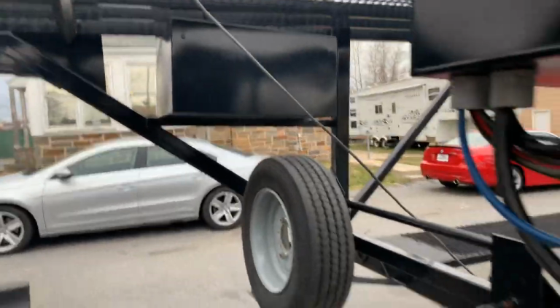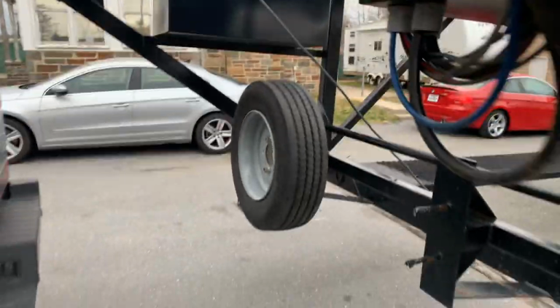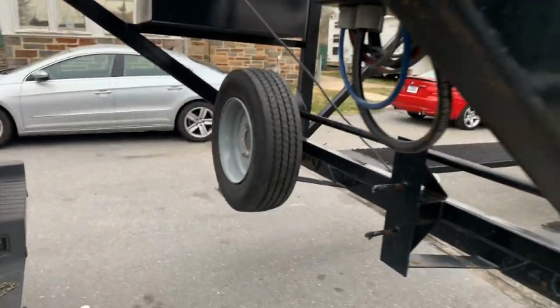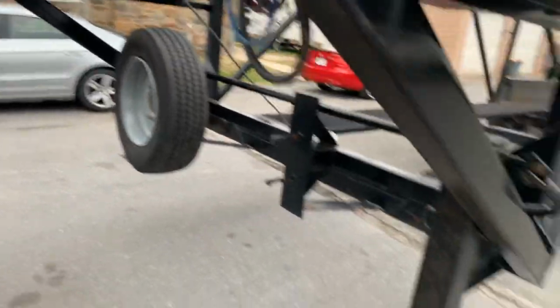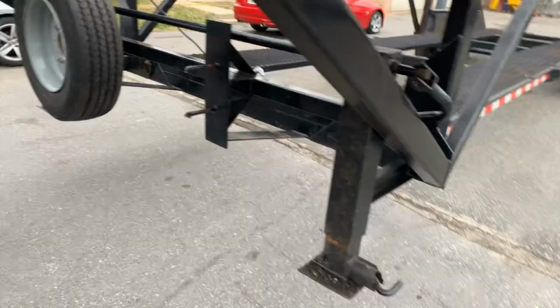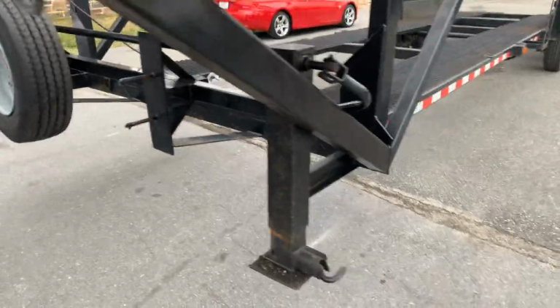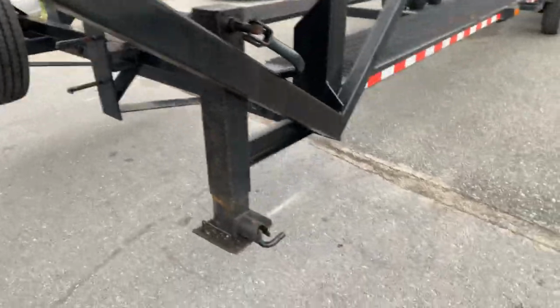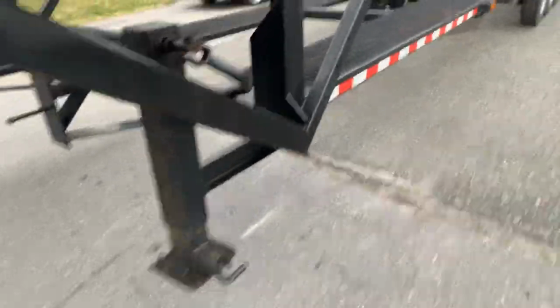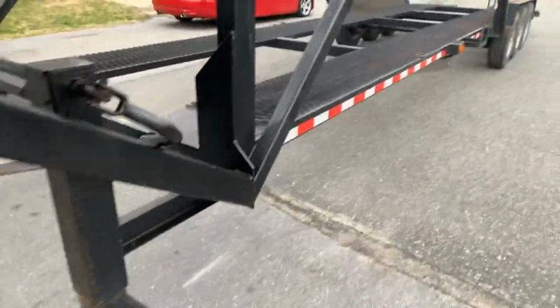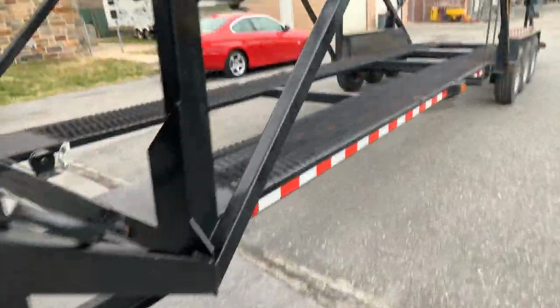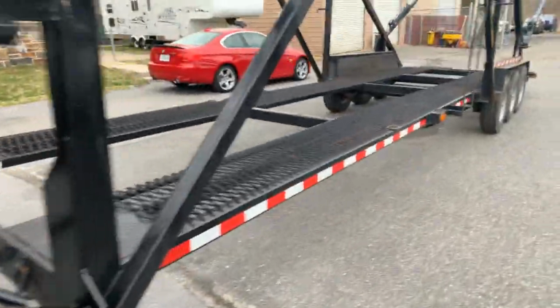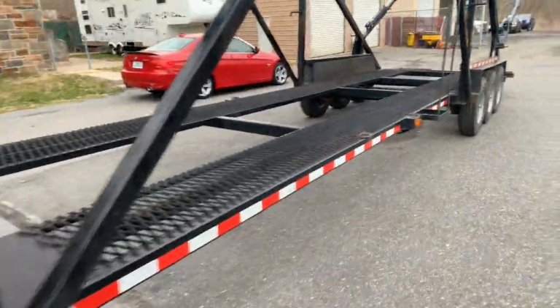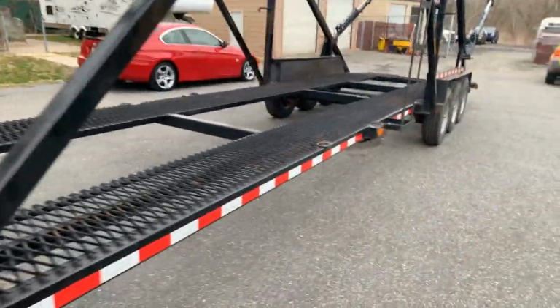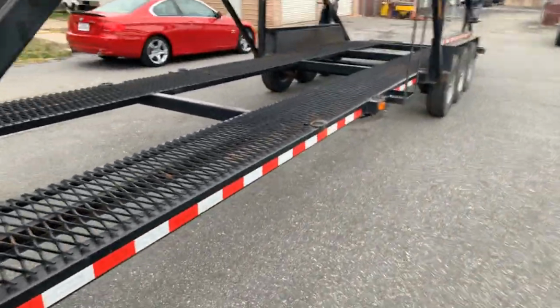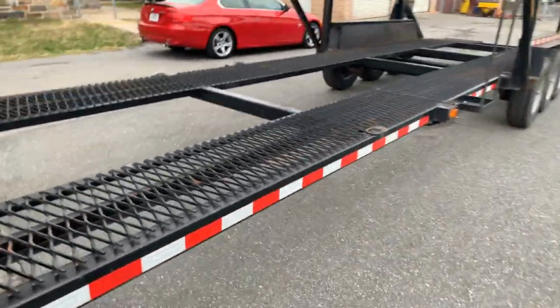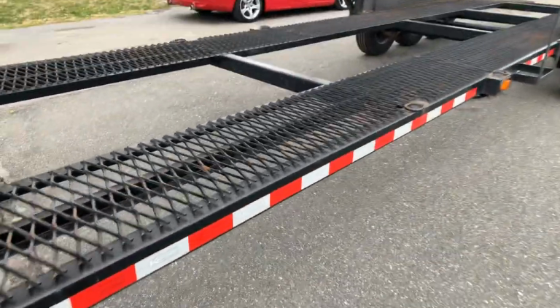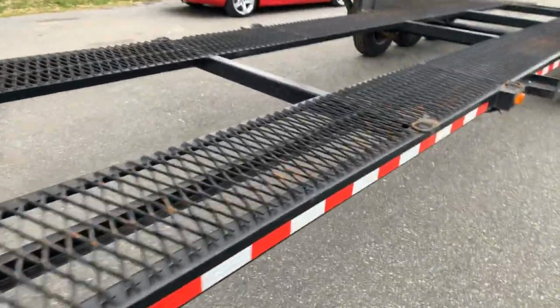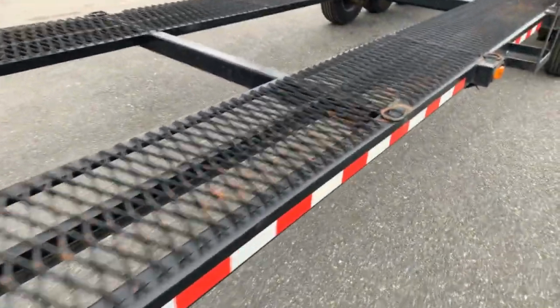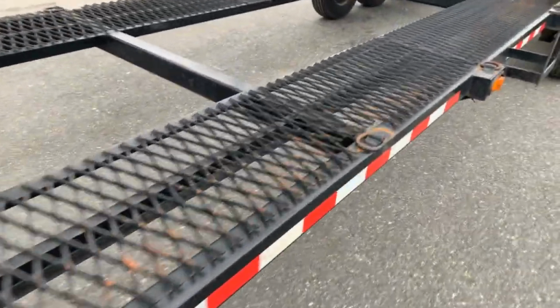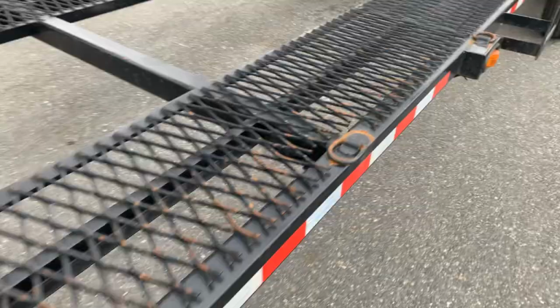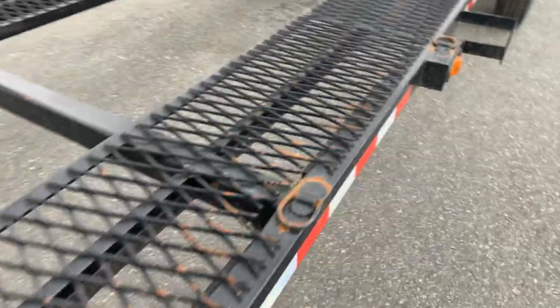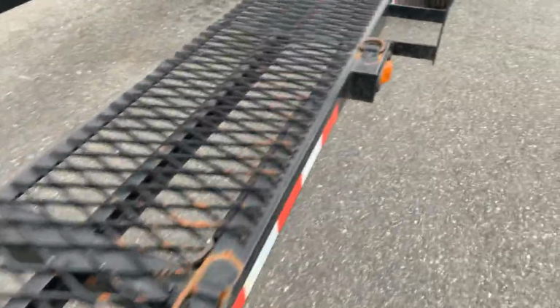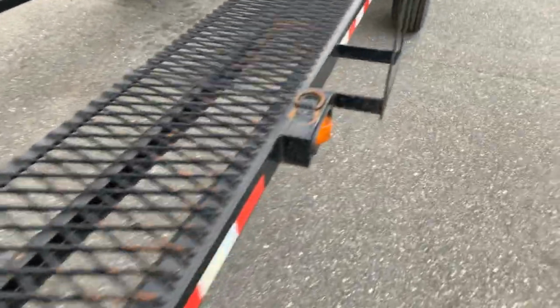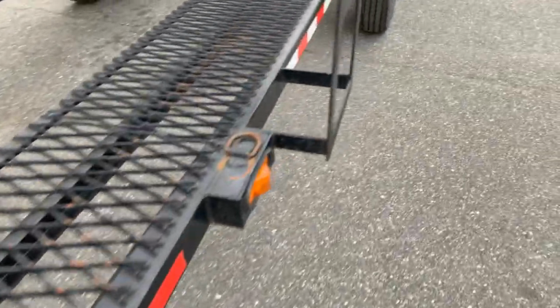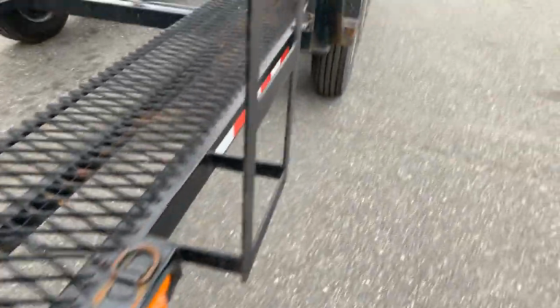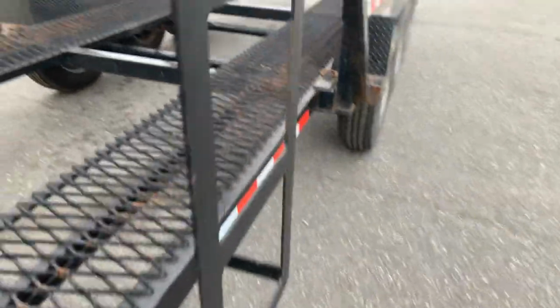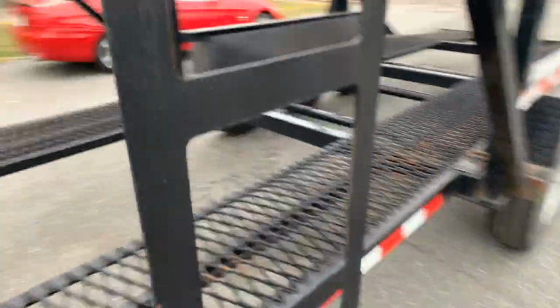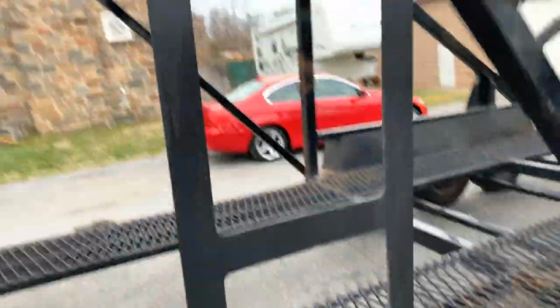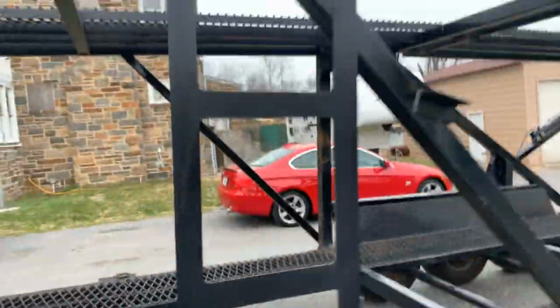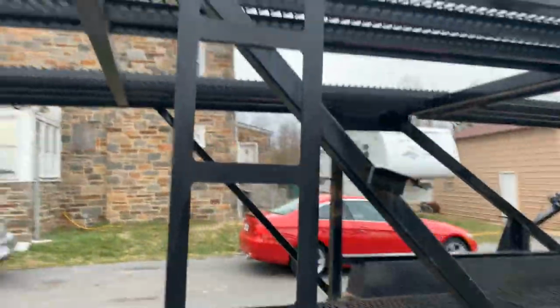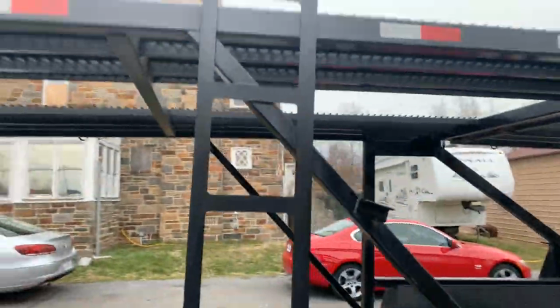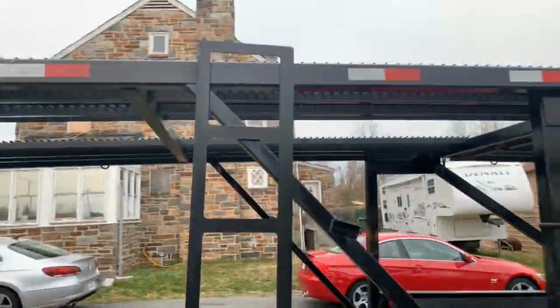Full-size spare, drop legs. Deck is in good condition, no issues with it. It also has a walk ladder to get up on the second level.